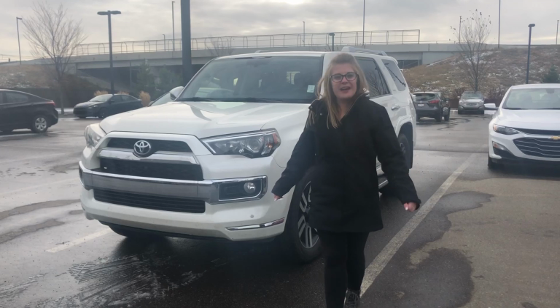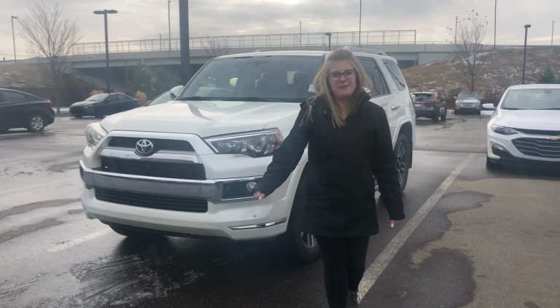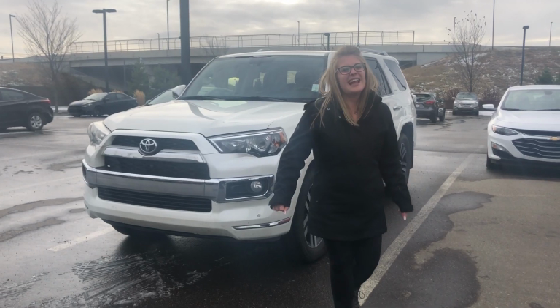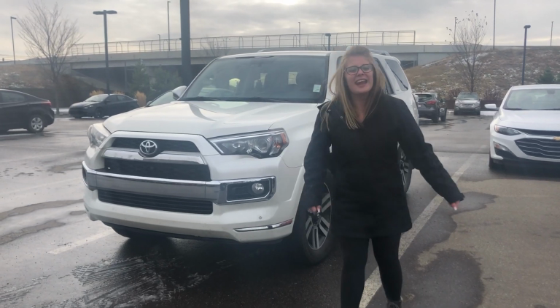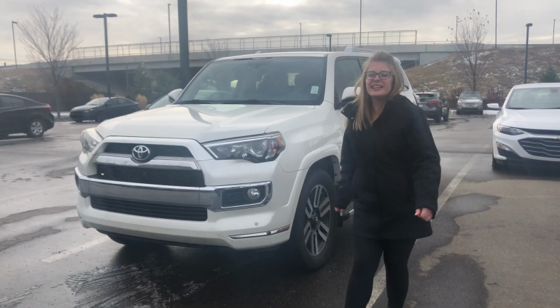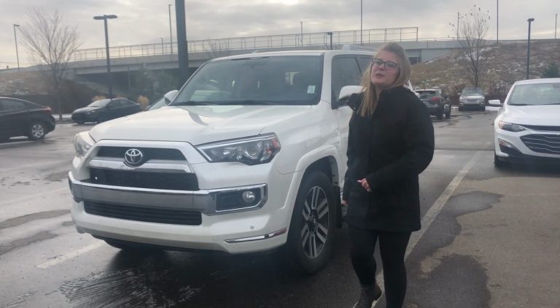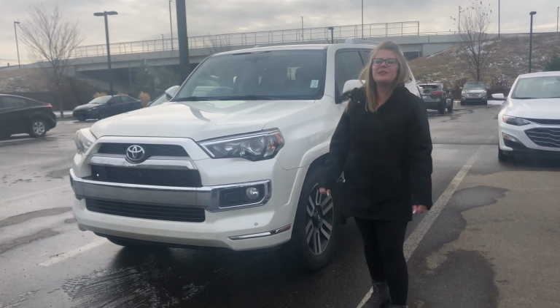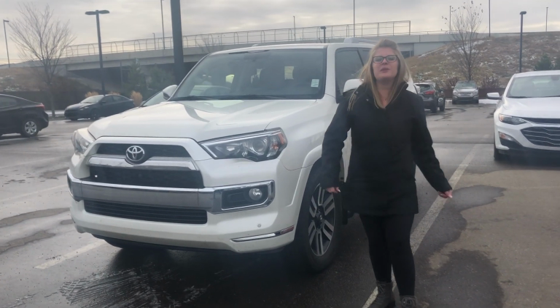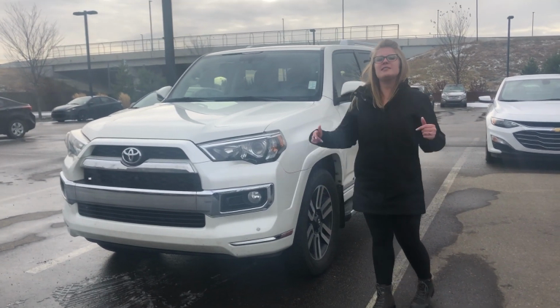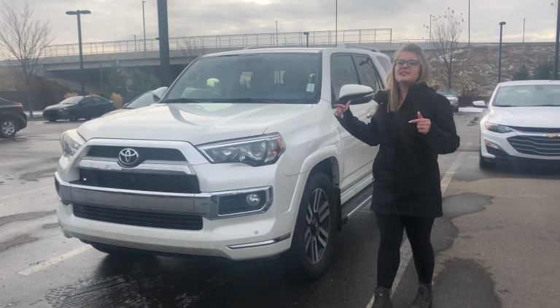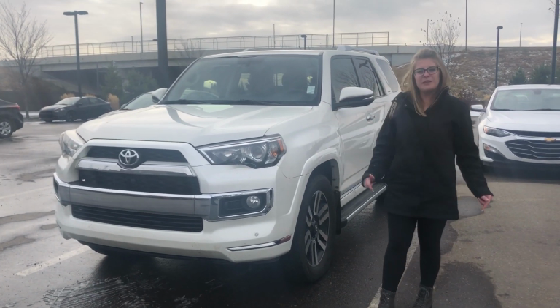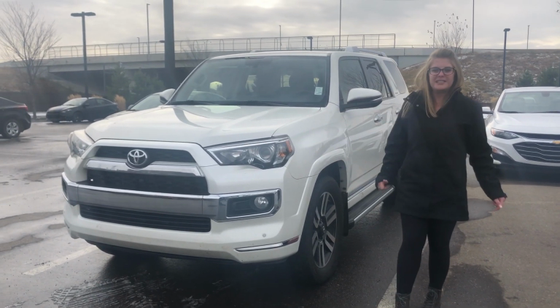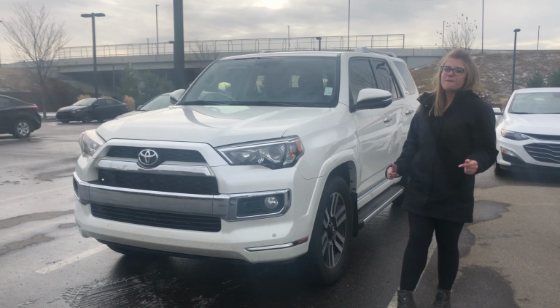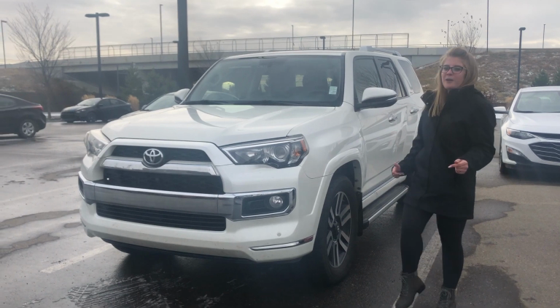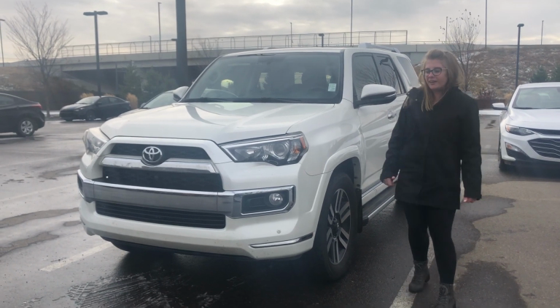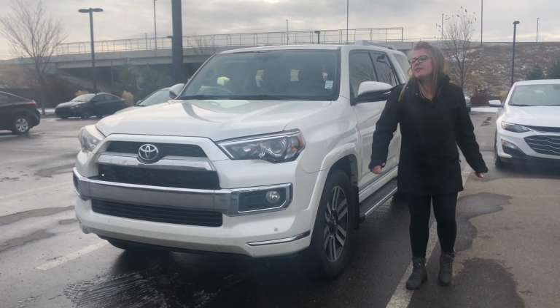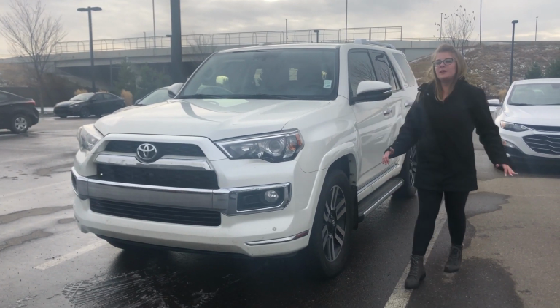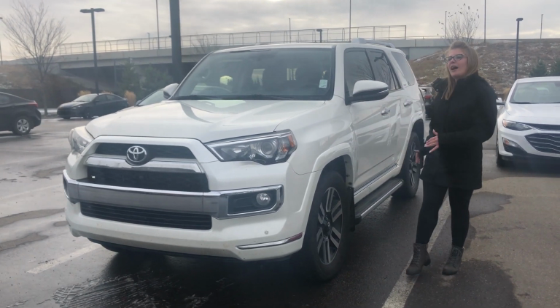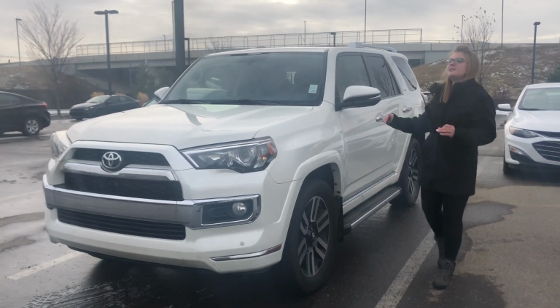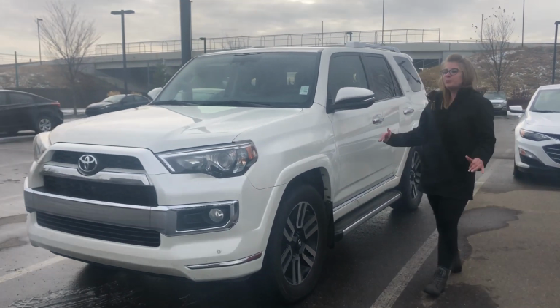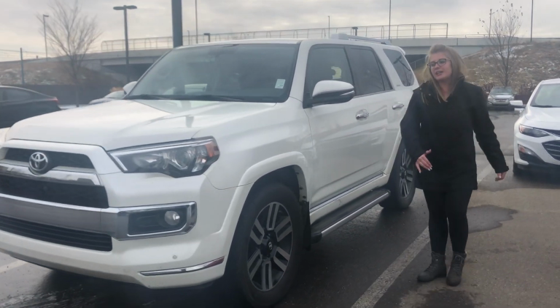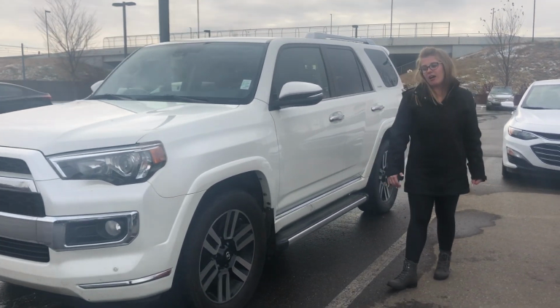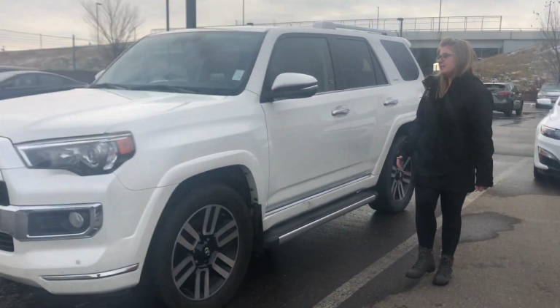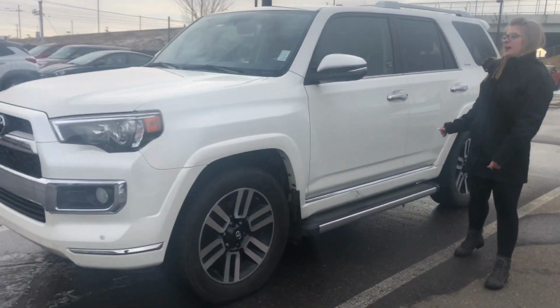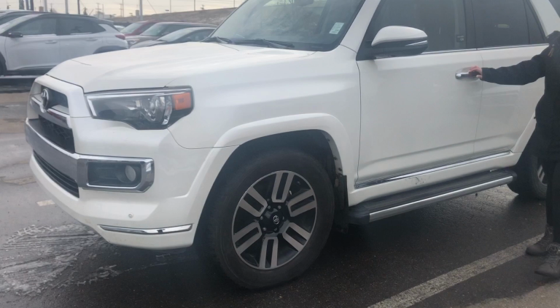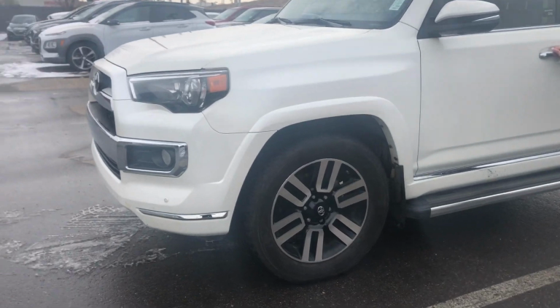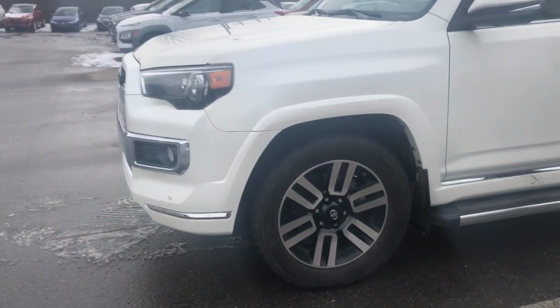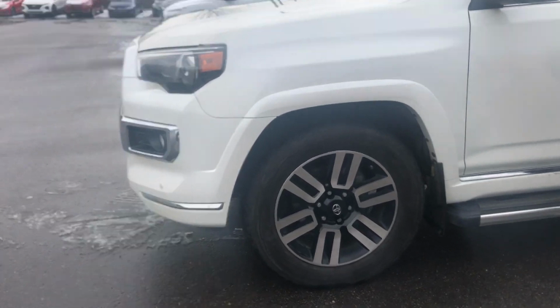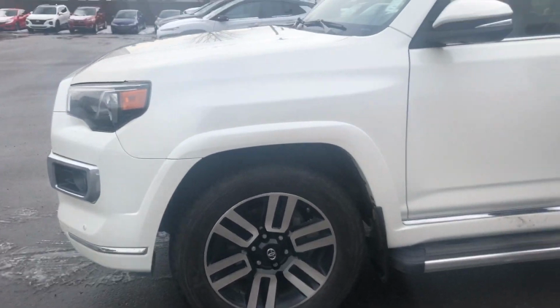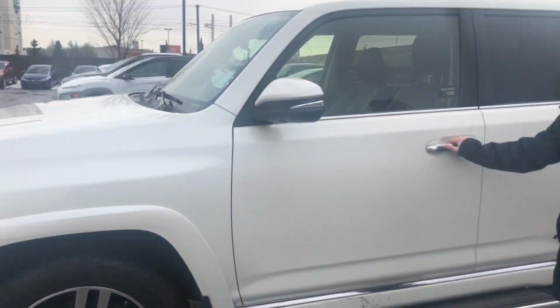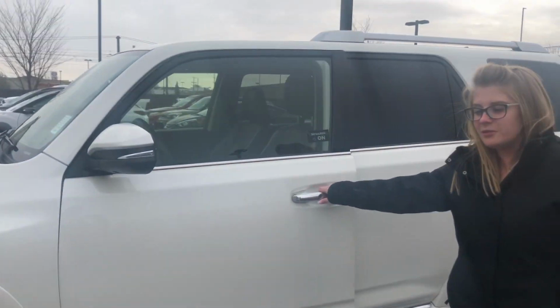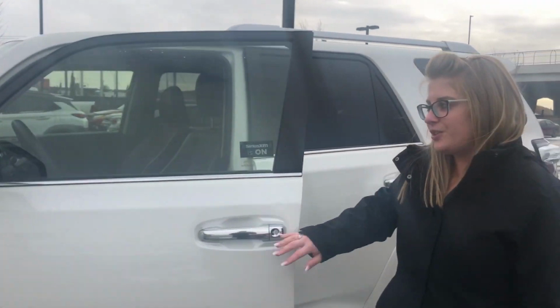This is Nevada from River City Hyundai. I'm going to give you a quick little tour of this amazing 2014 4Runner. This vehicle has some pretty great options to it. Let me take you inside and let me show you those options.